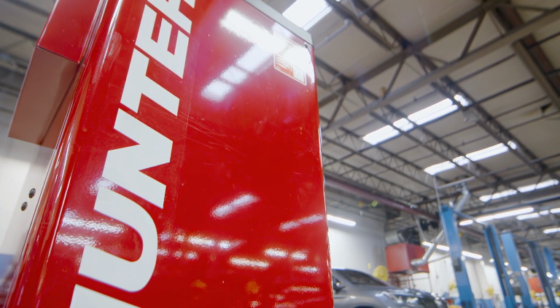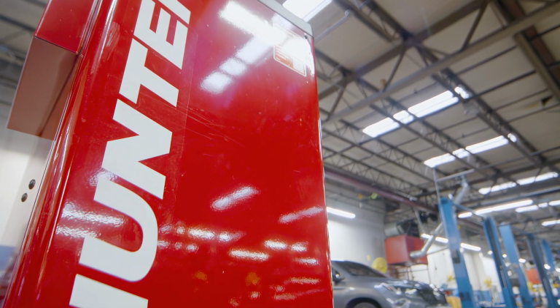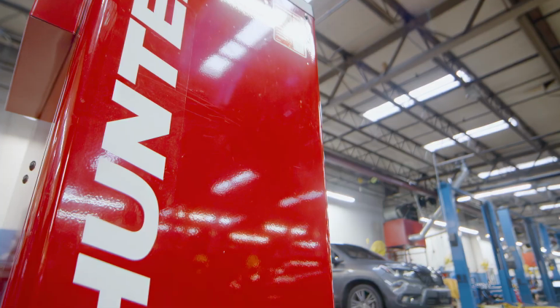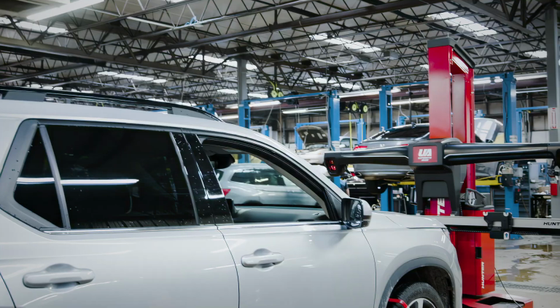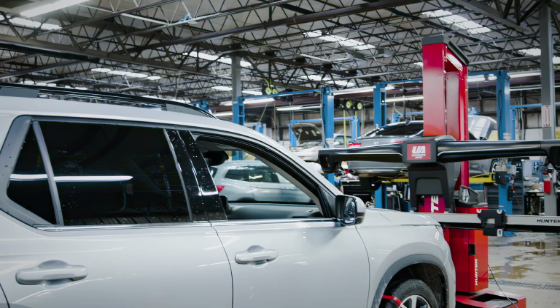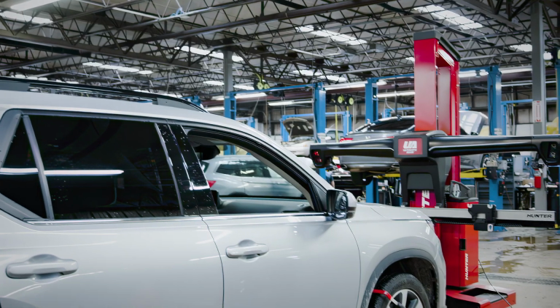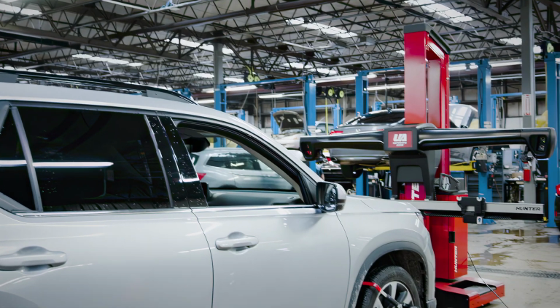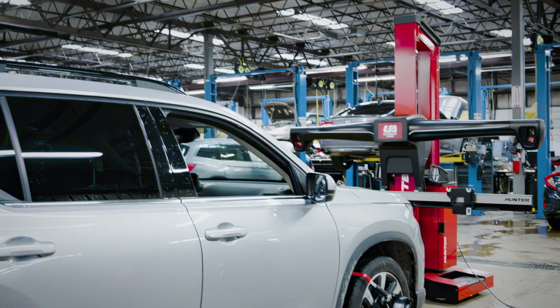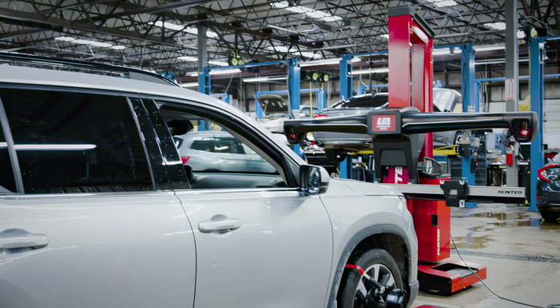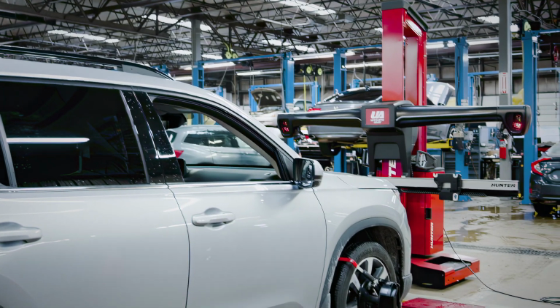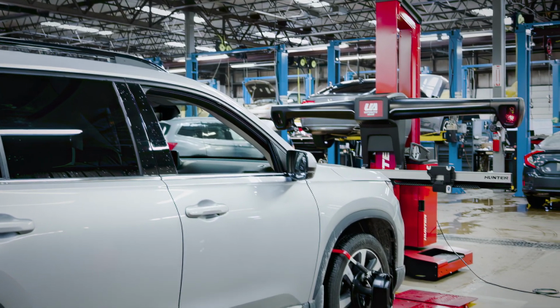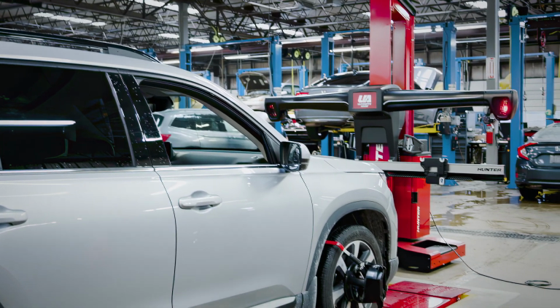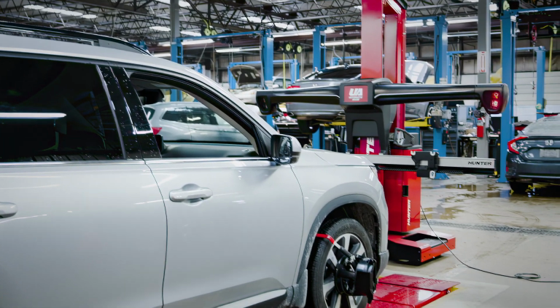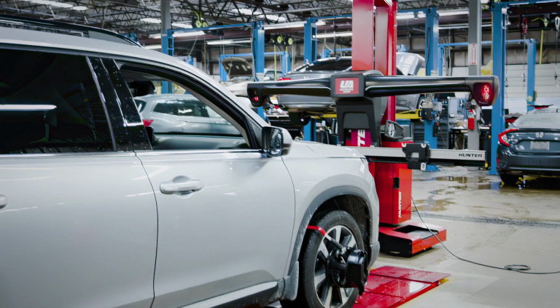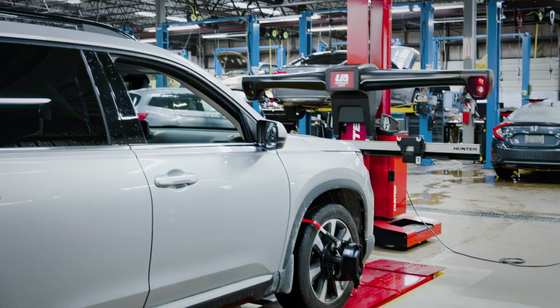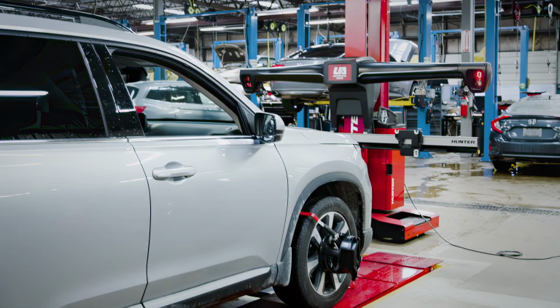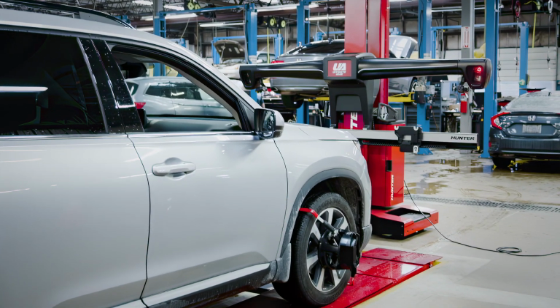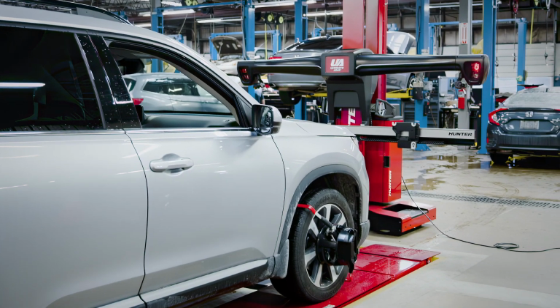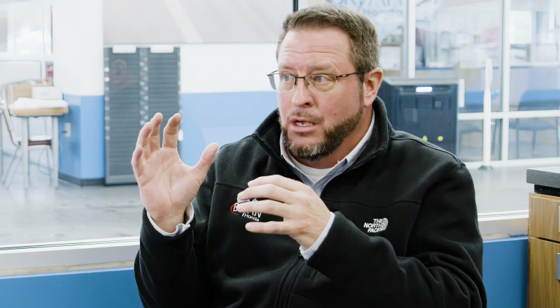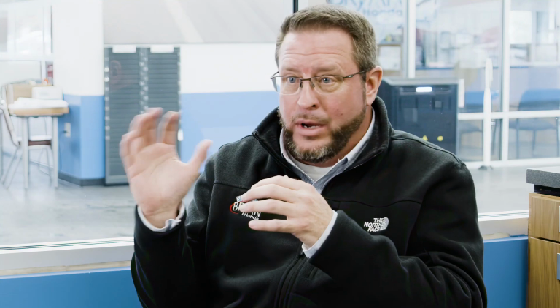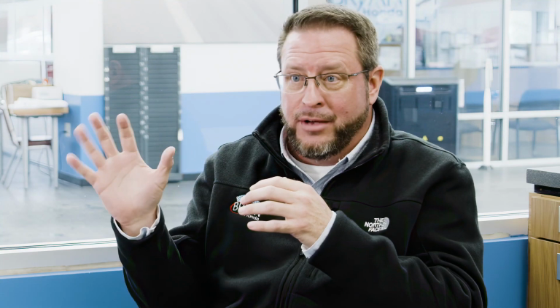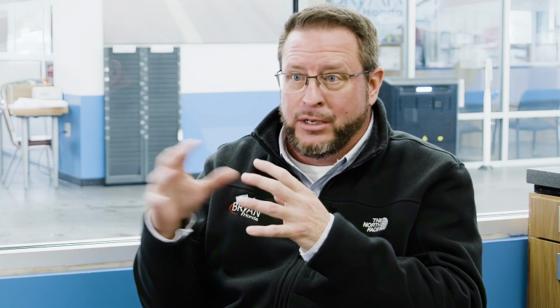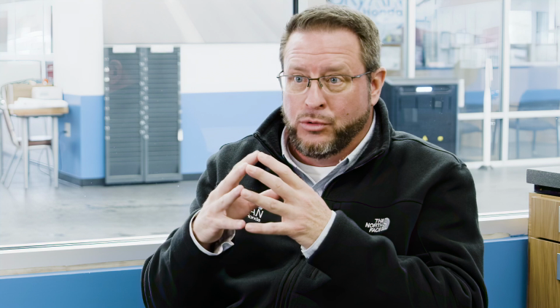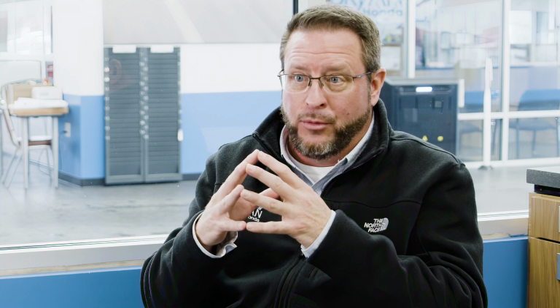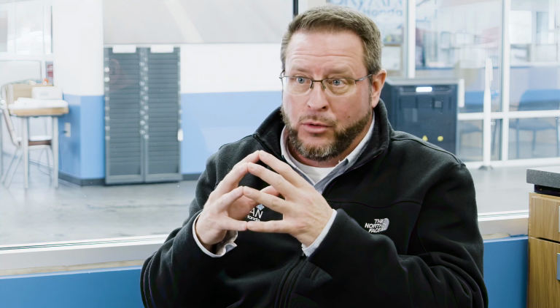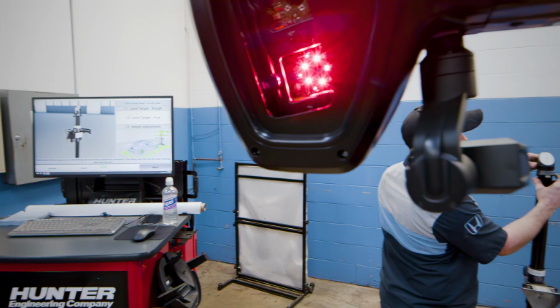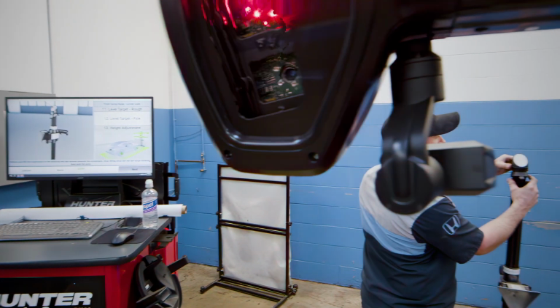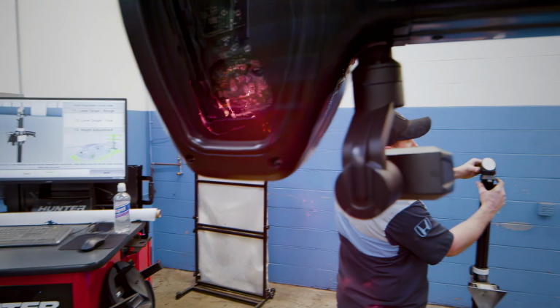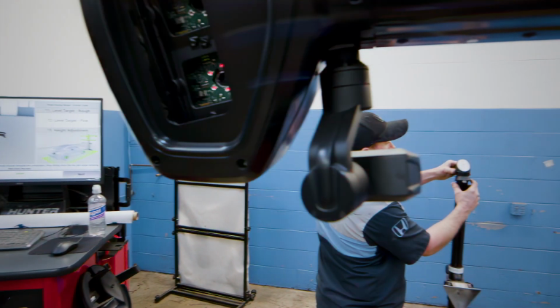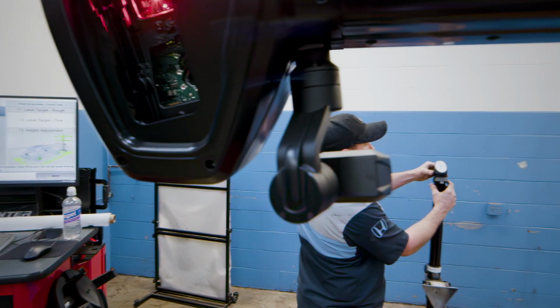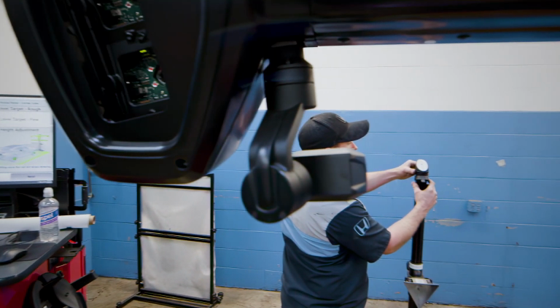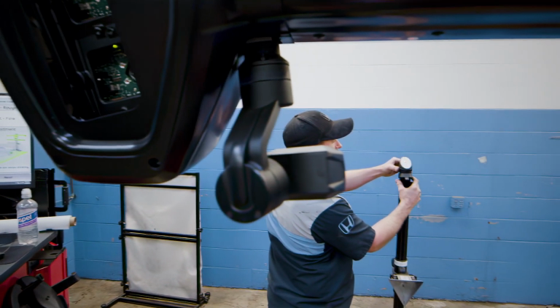Not having the right tools is like trying to cut a steak with a spoon — it will not work. We have to have the right tools and the right equipment. That's why we put Hunter in here — we have the right tools for the right job.